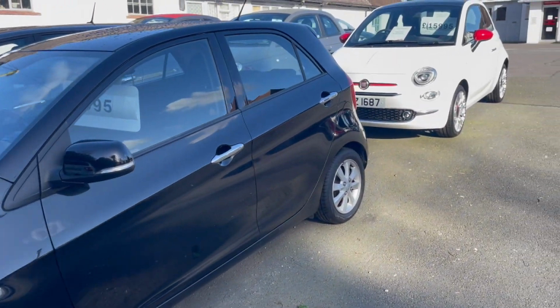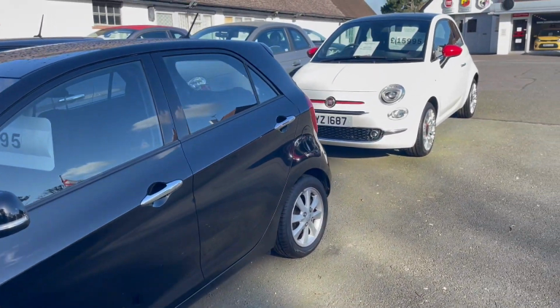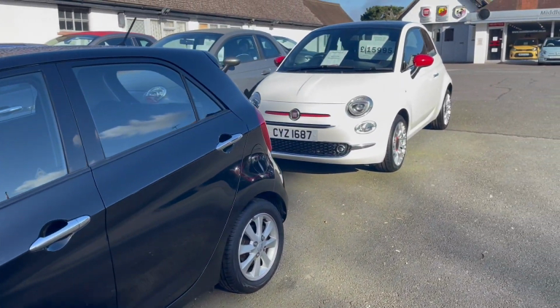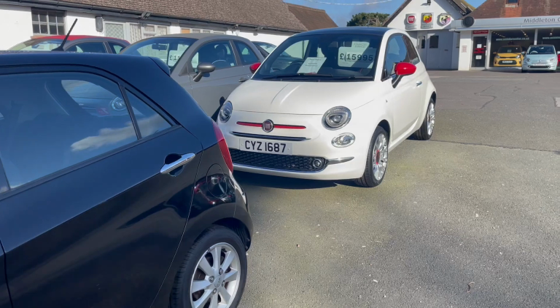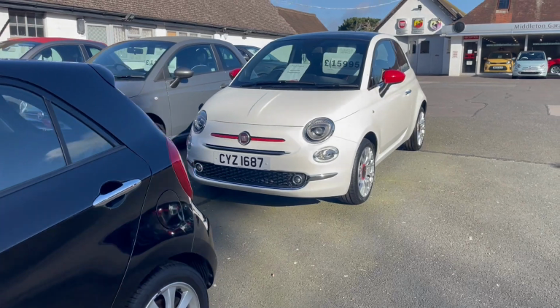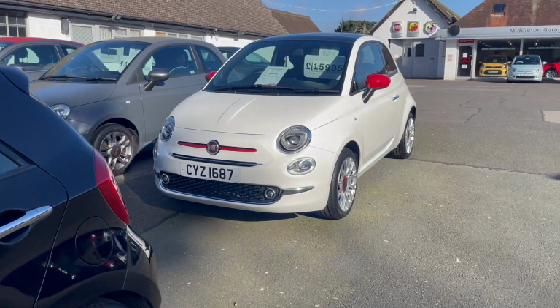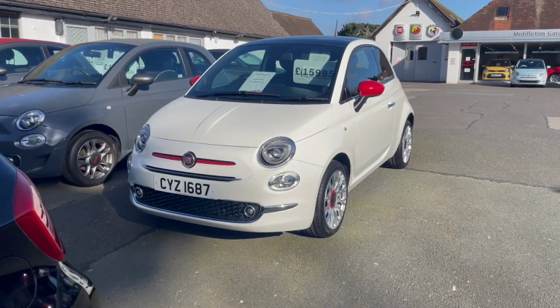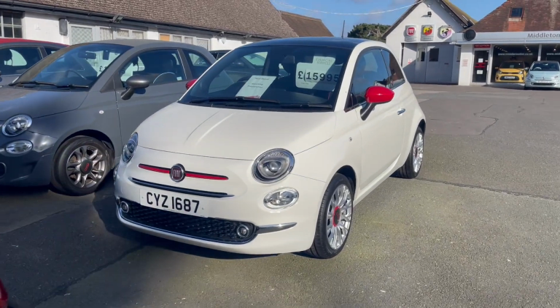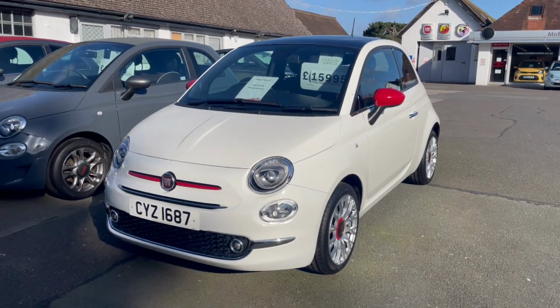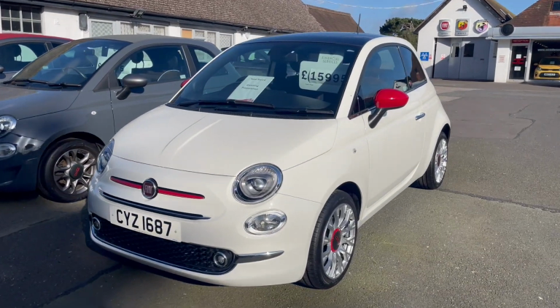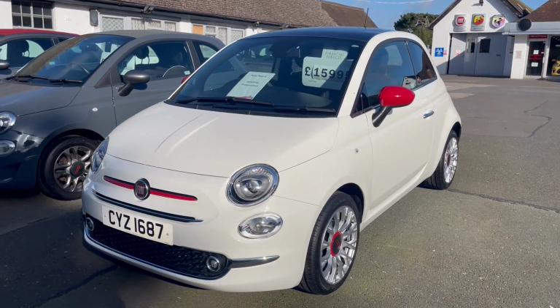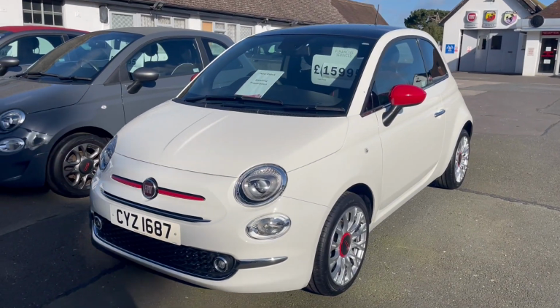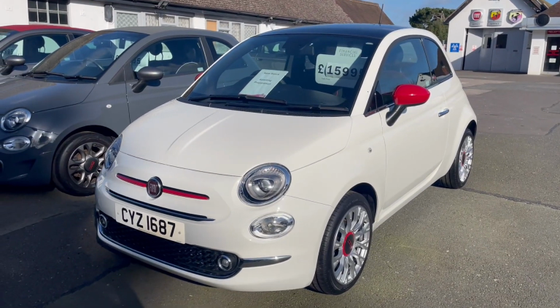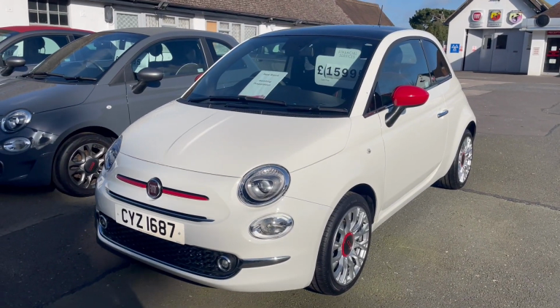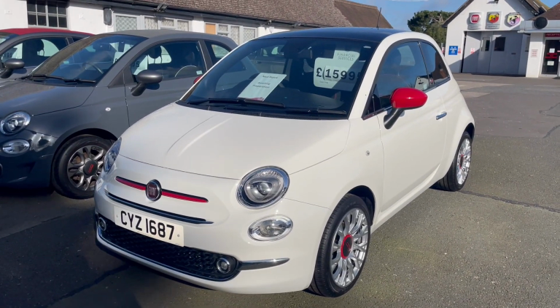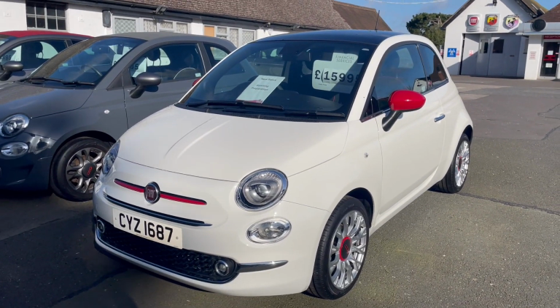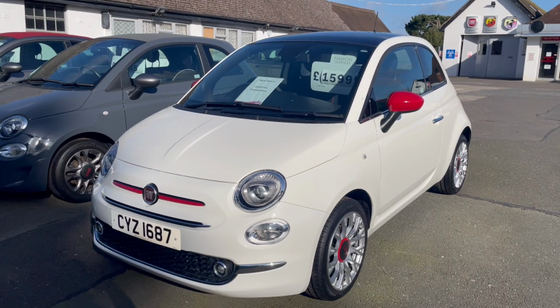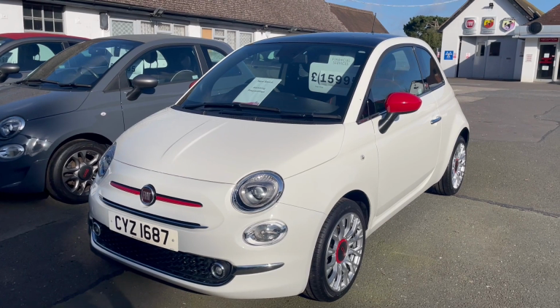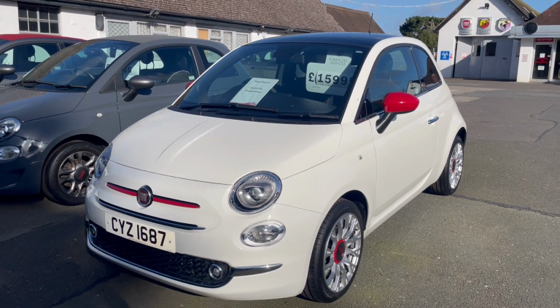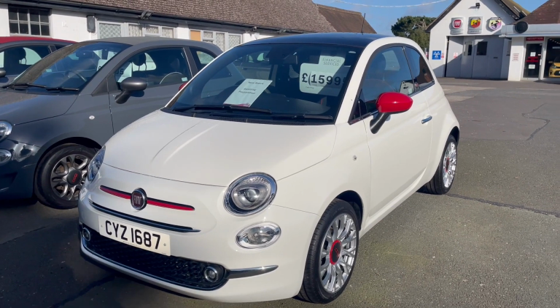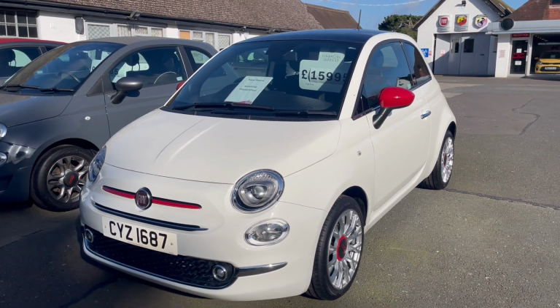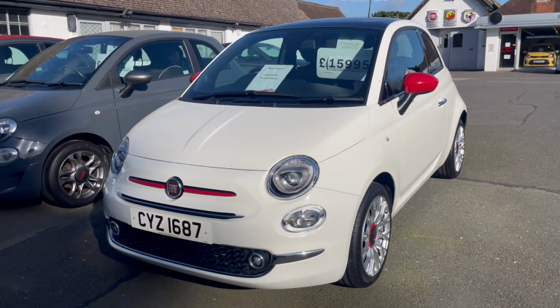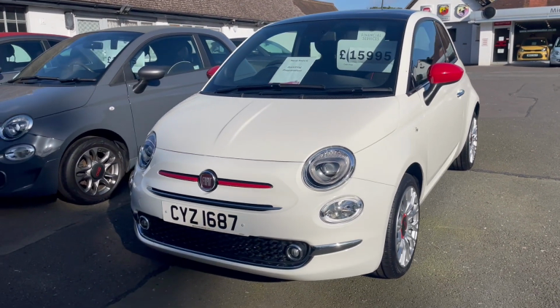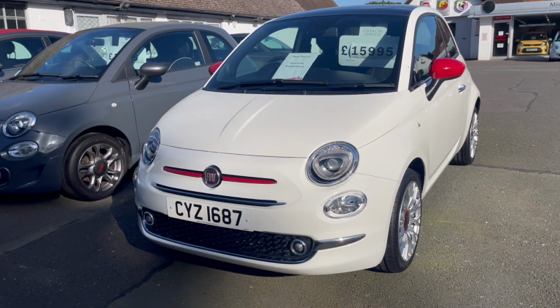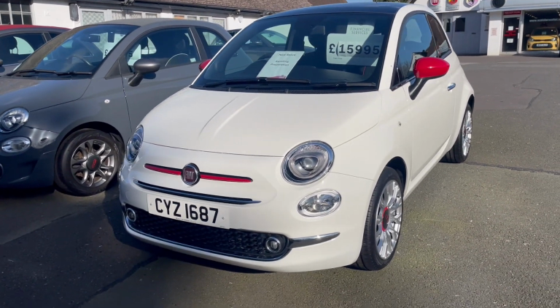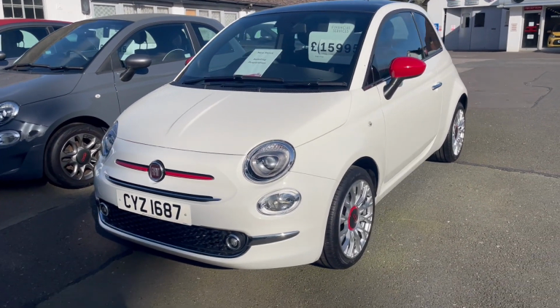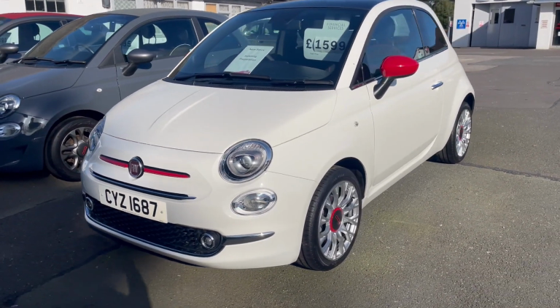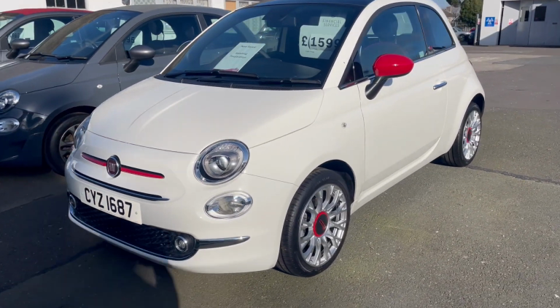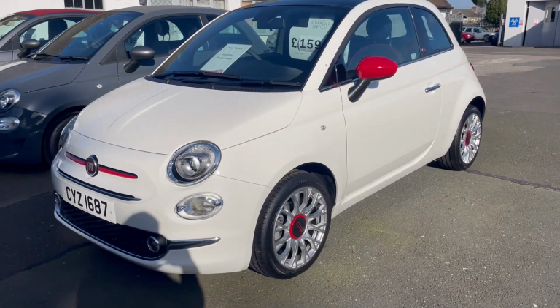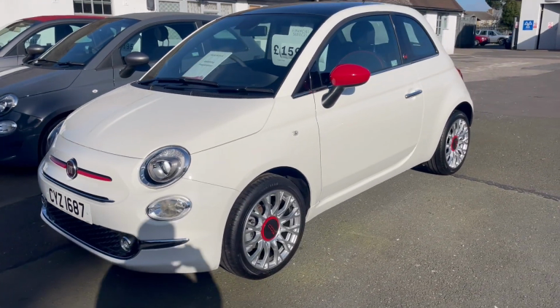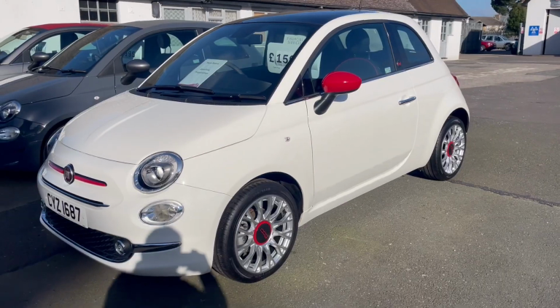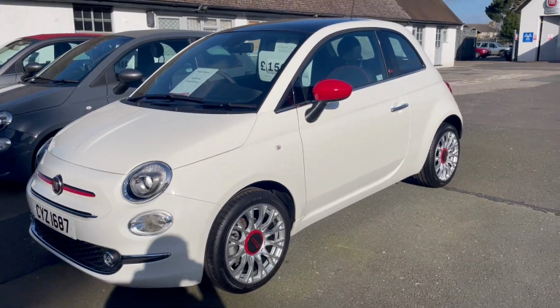This is lovely. It's called the Red but it's actually white — it's a limited edition from Fiat. It's another mild hybrid. Beautiful condition — that's new in, low mileage.